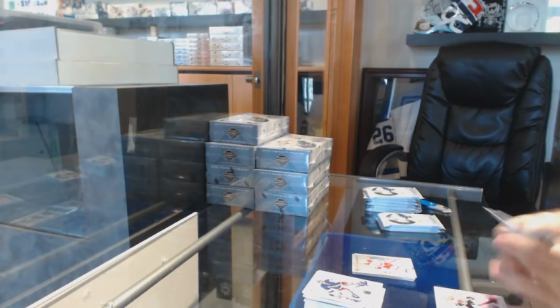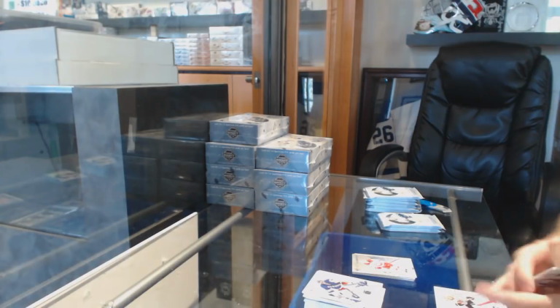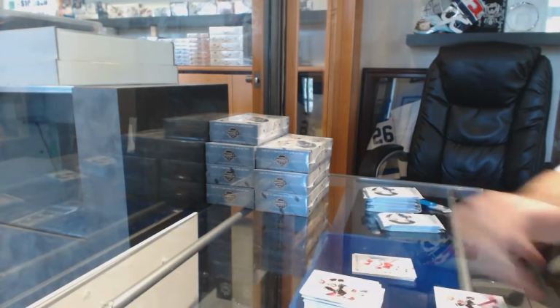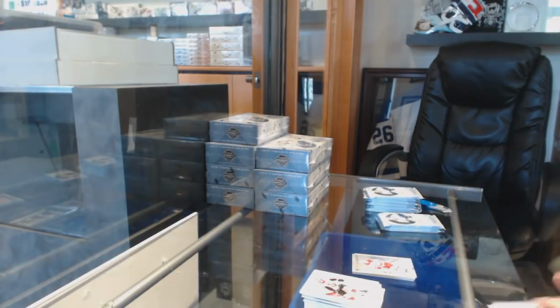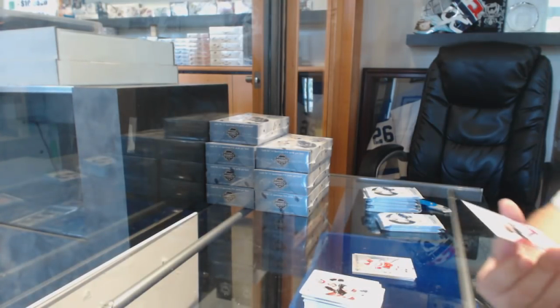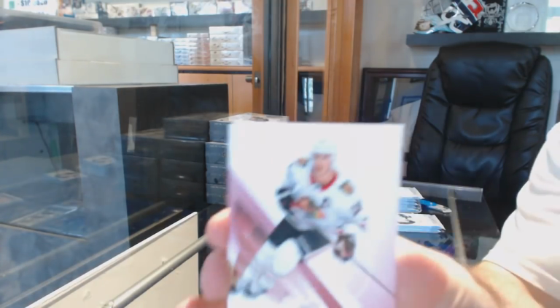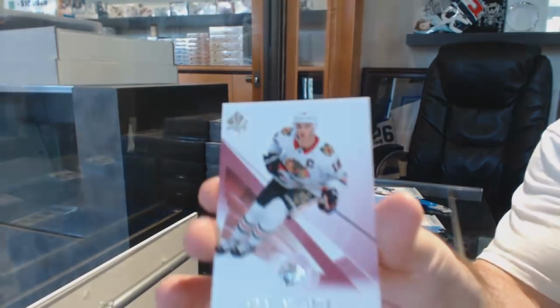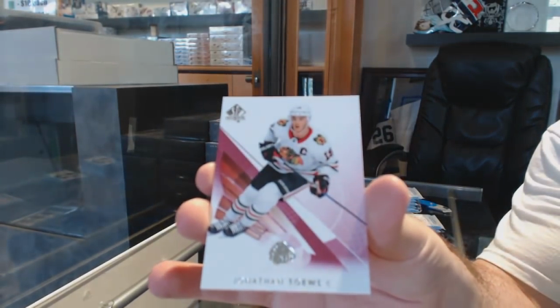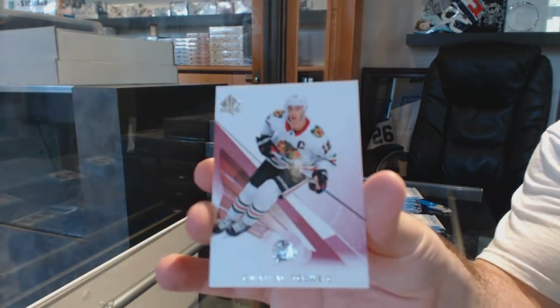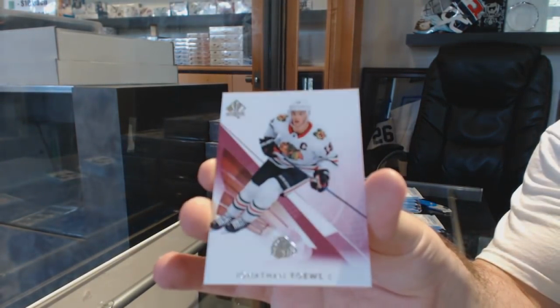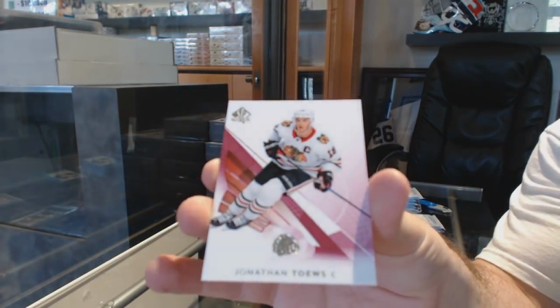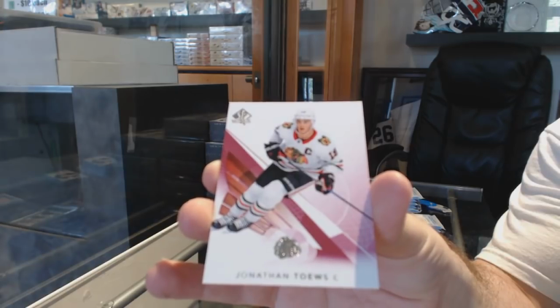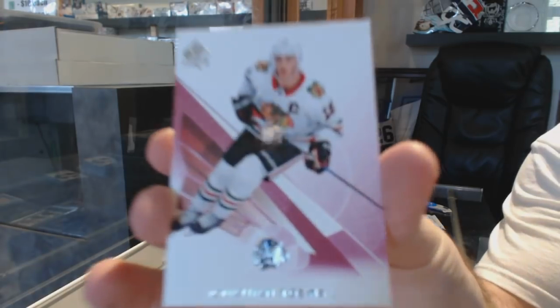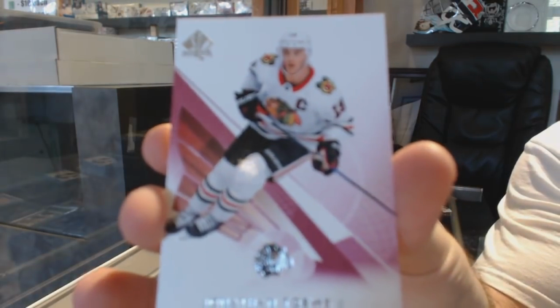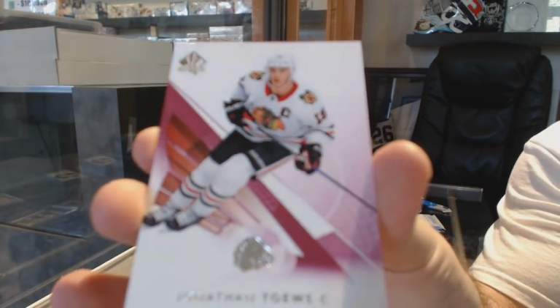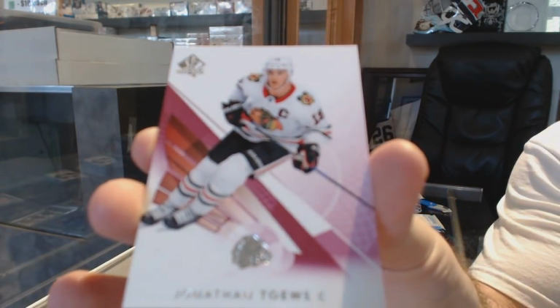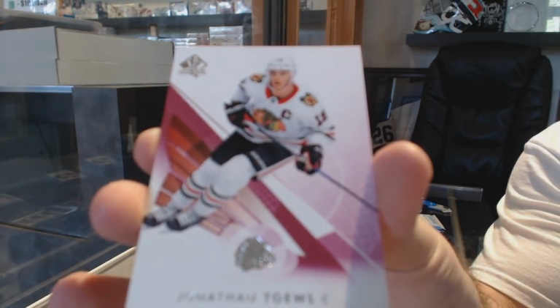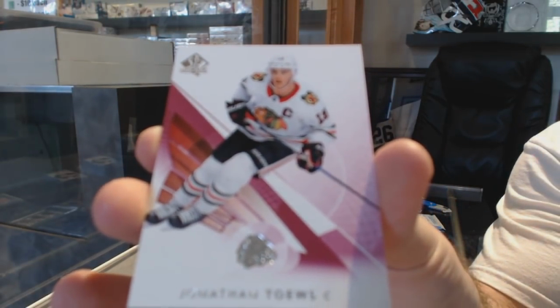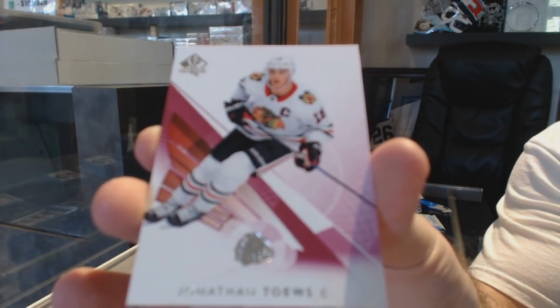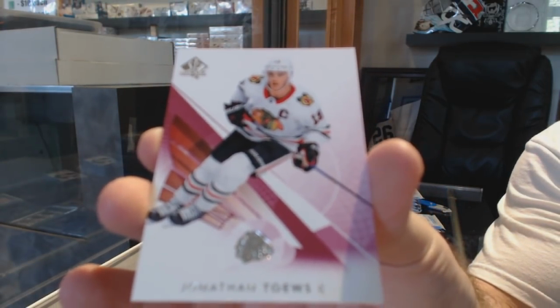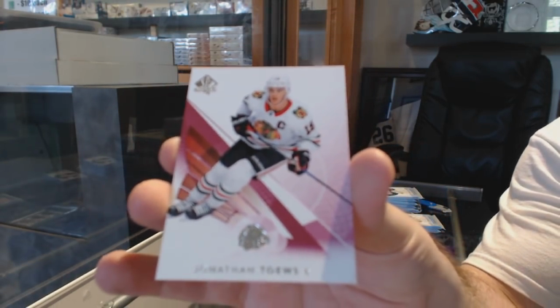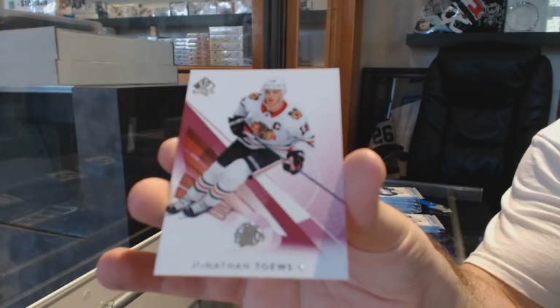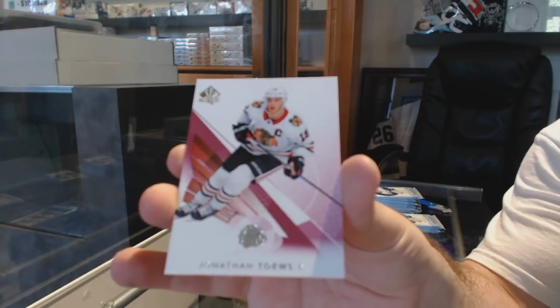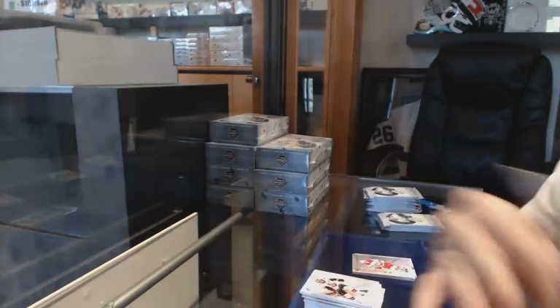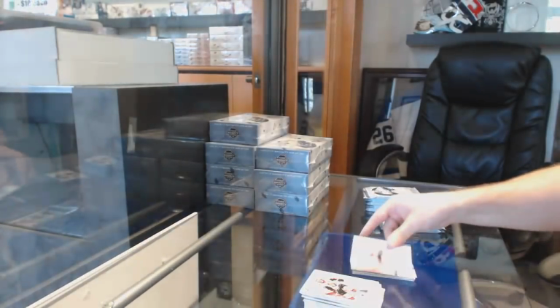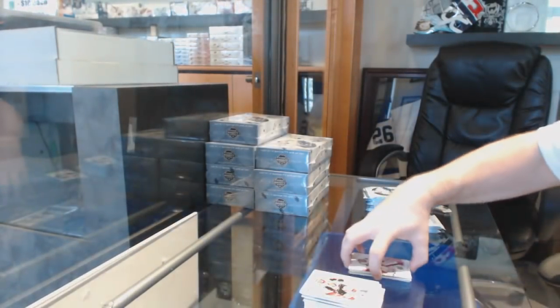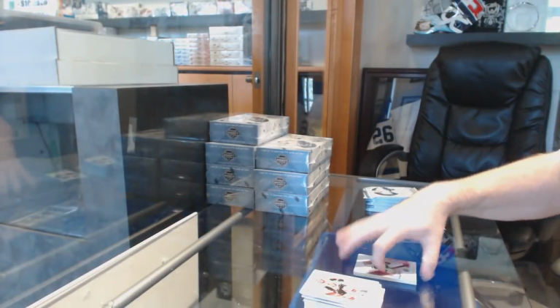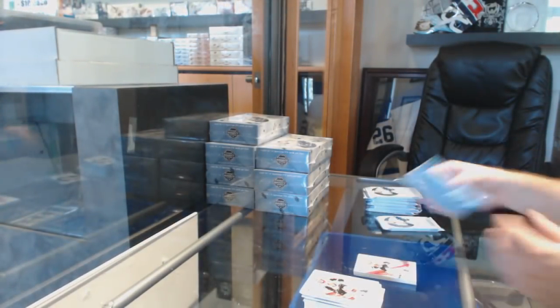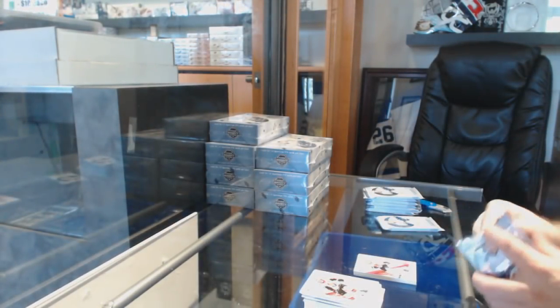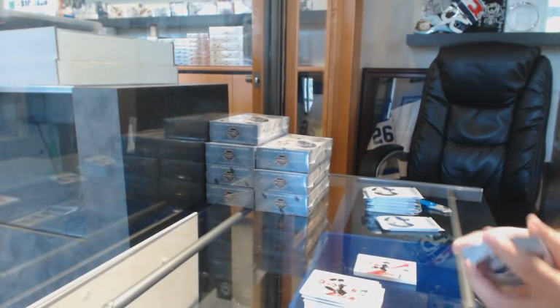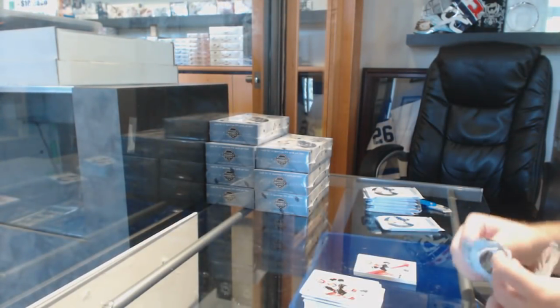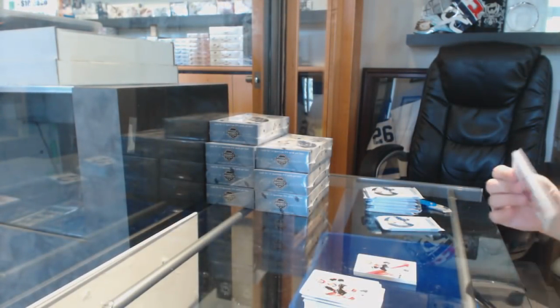We've got a Red base parallel for the Hawks, Jonathan Taves. These very closely look like the base — obviously they've got a tinge of red. And as far as I know, and Grant can correct me if I'm wrong, there should never be base packs.